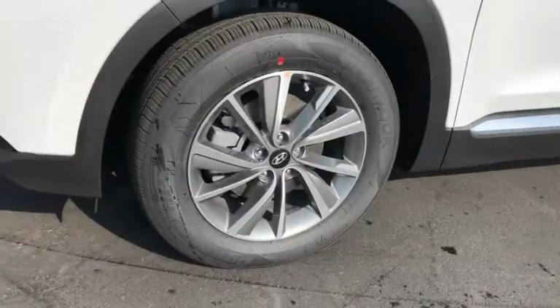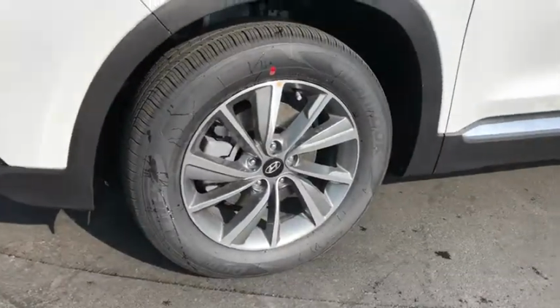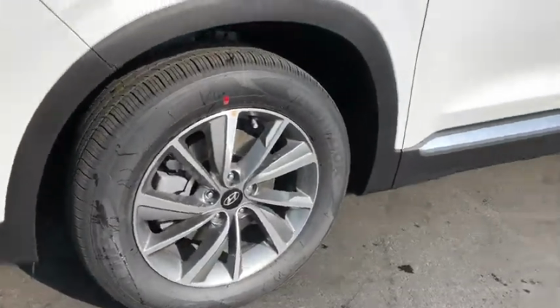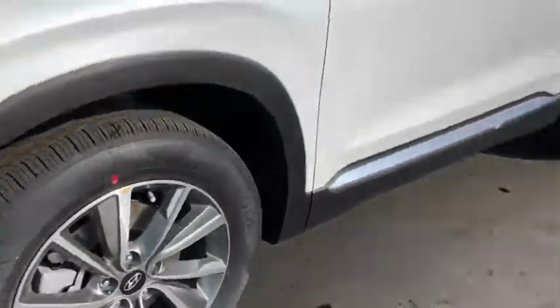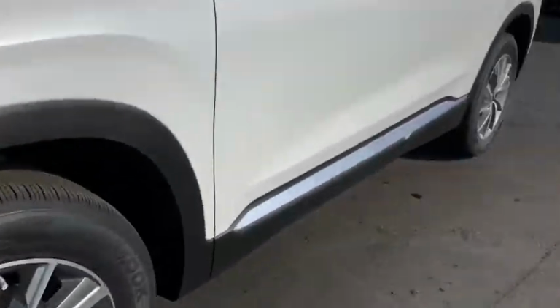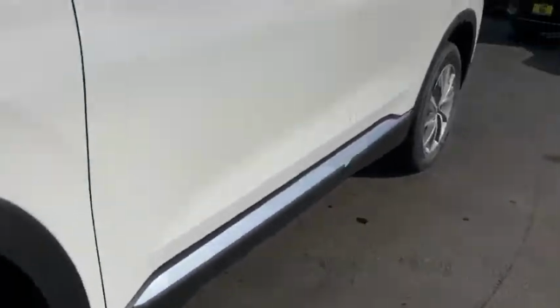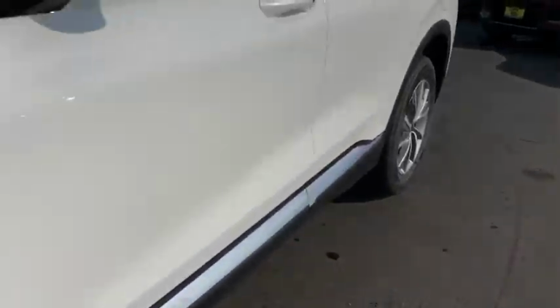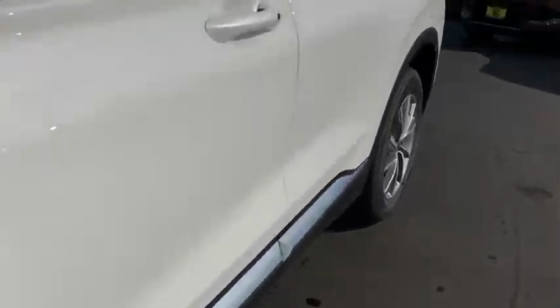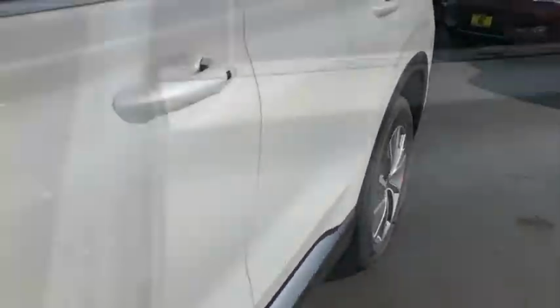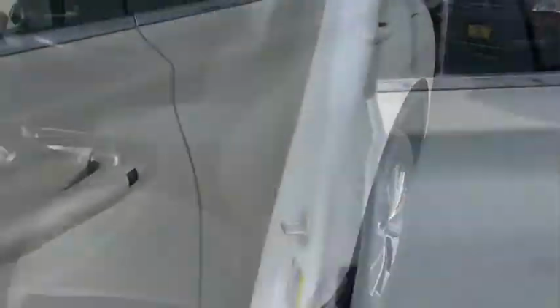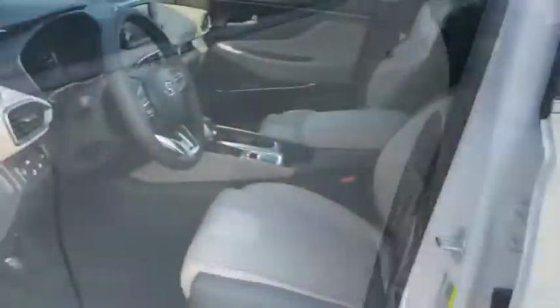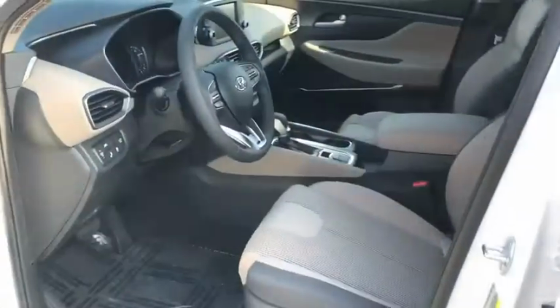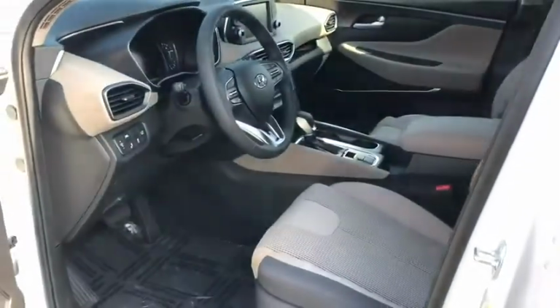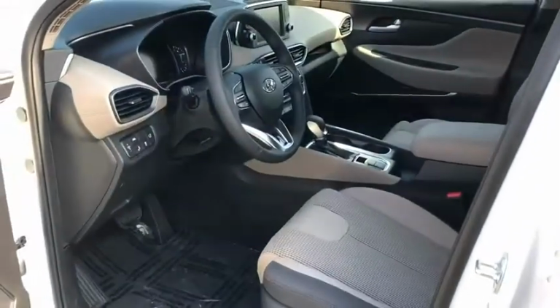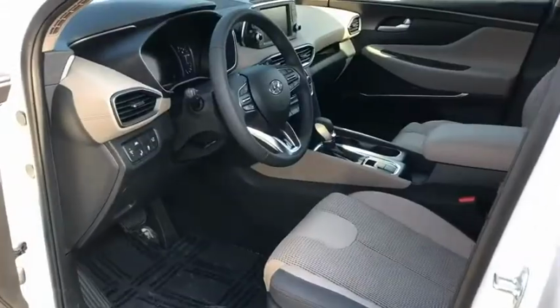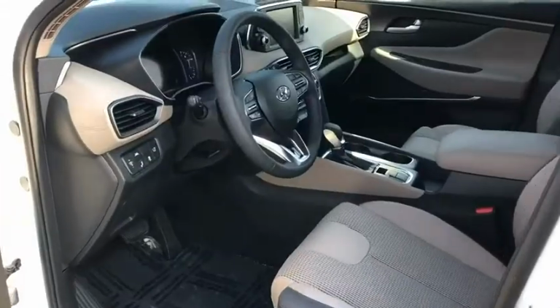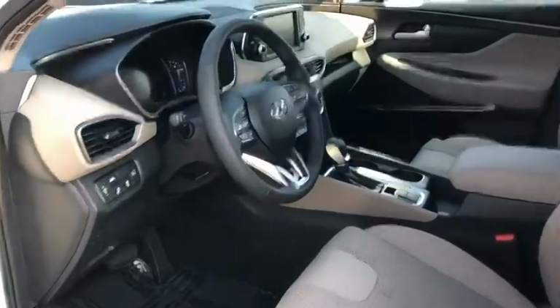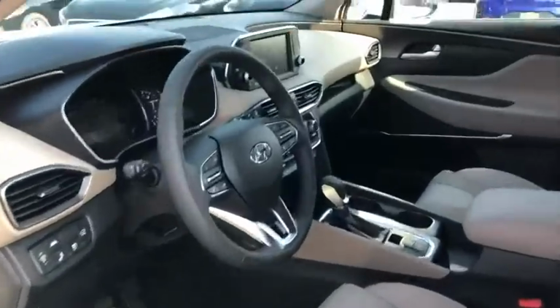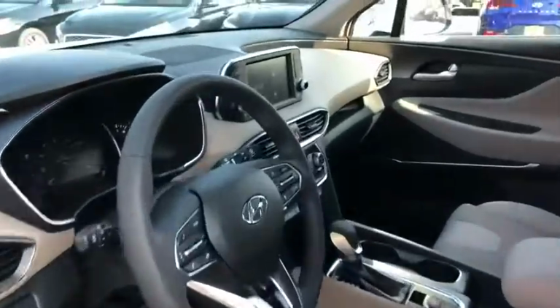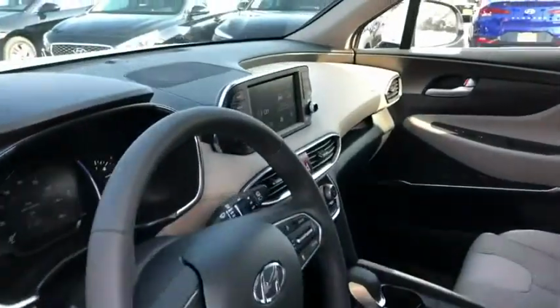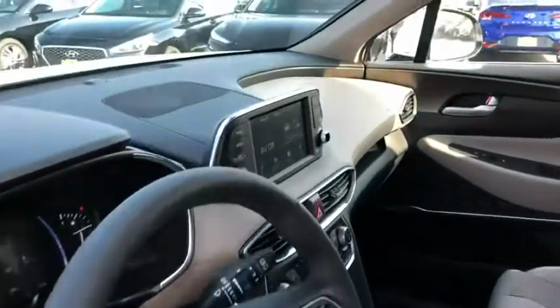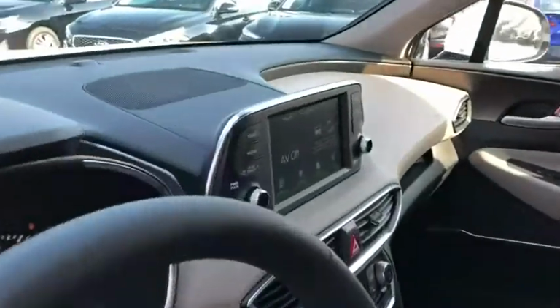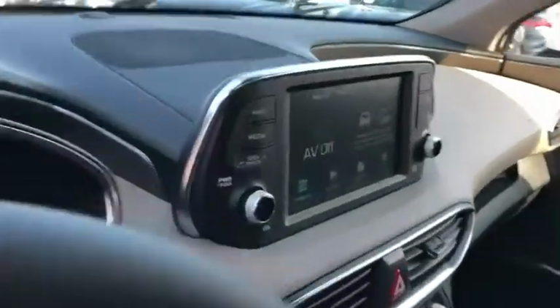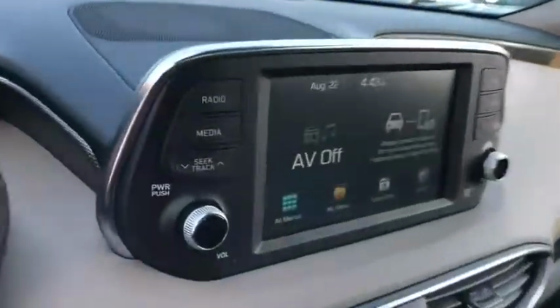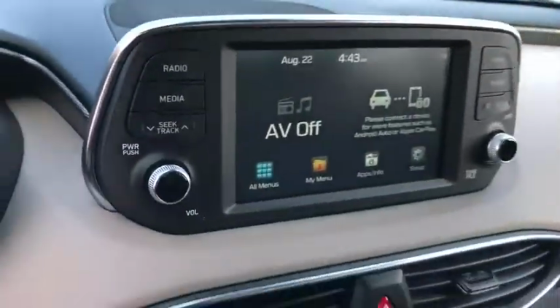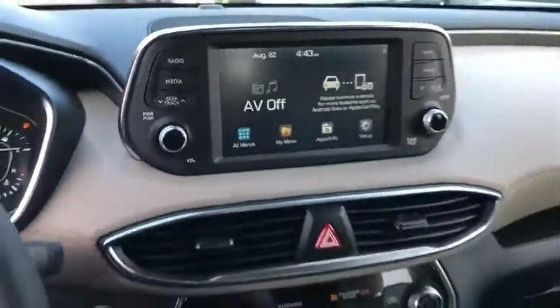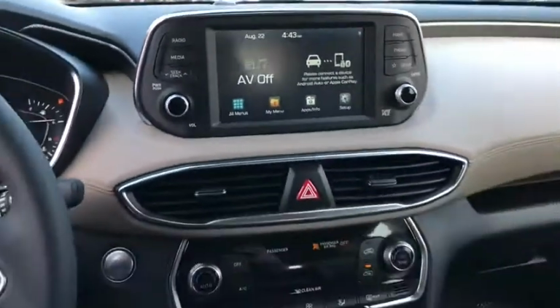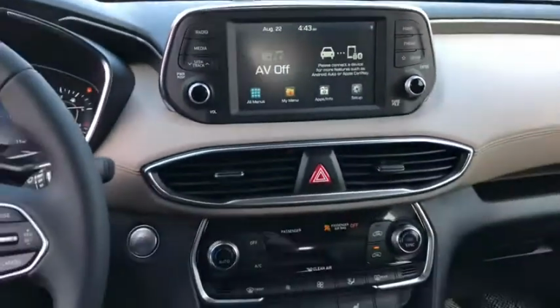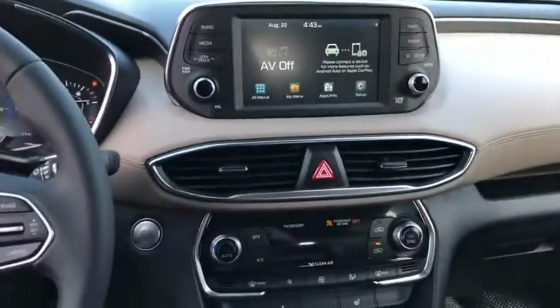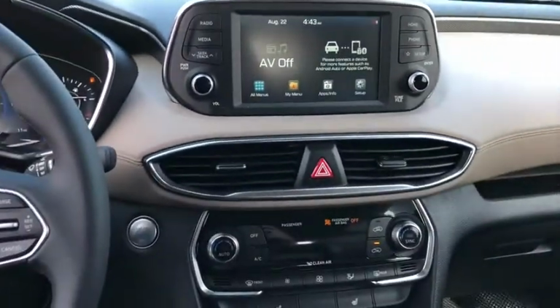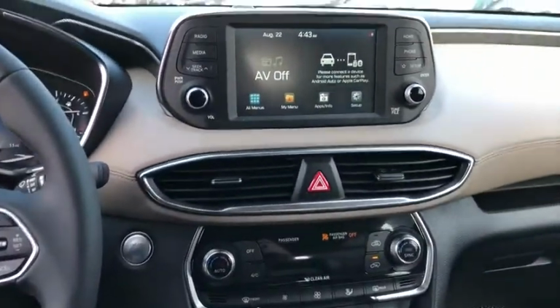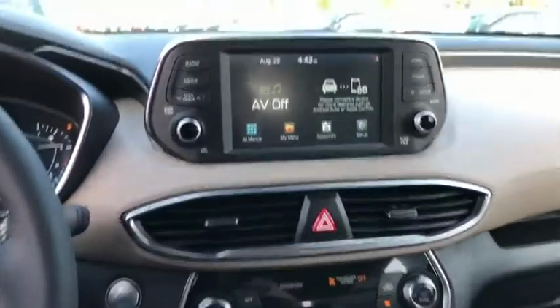Brake assist, remote keyless entry, tachometer, carpeted floor mat, cargo net, overhead console. Come see the car for yourself.